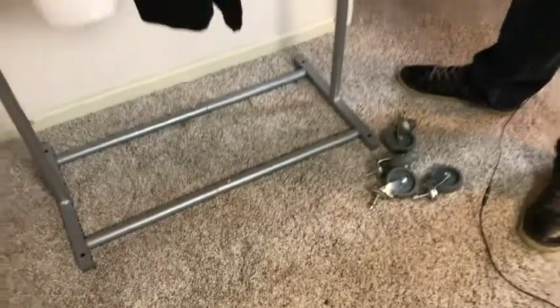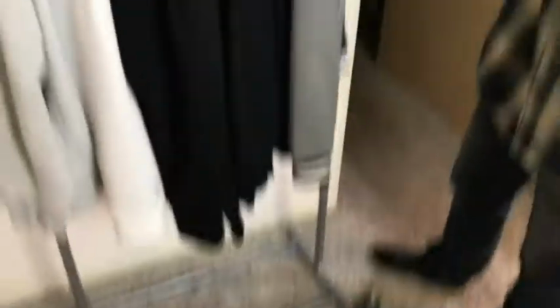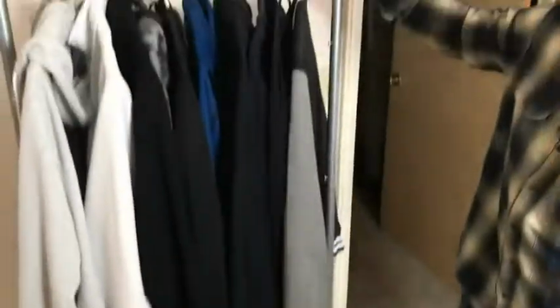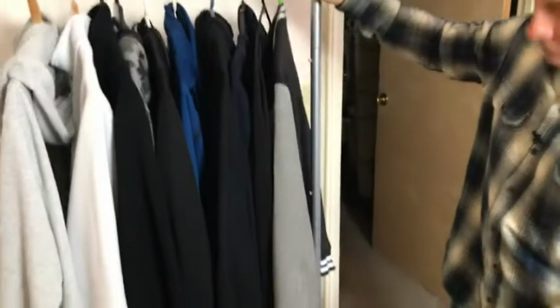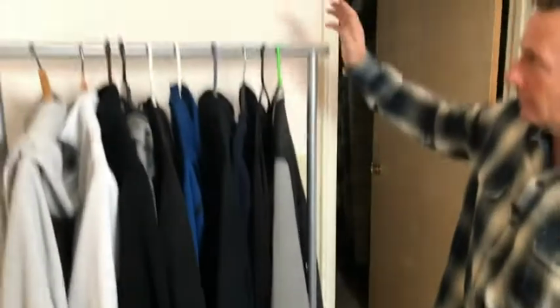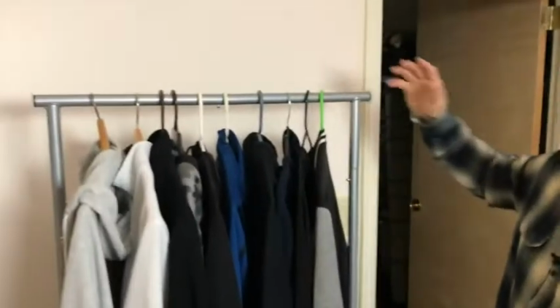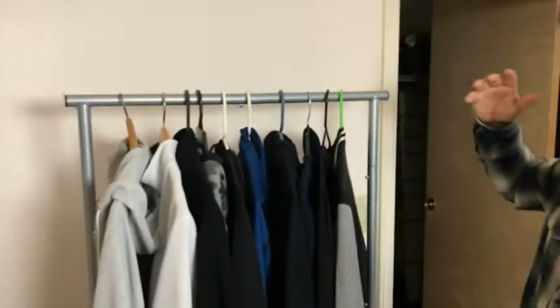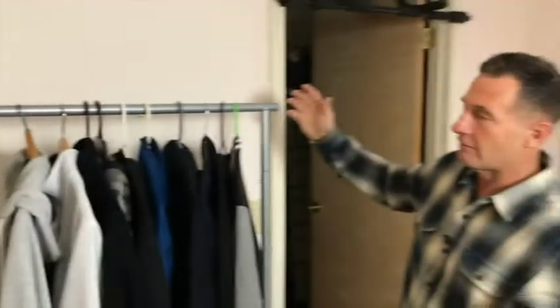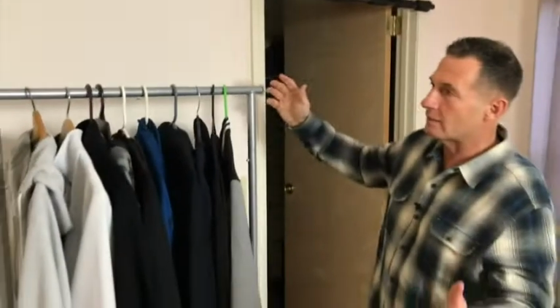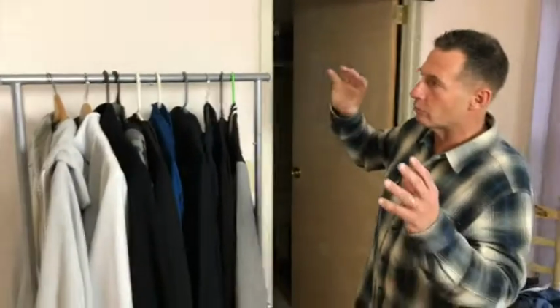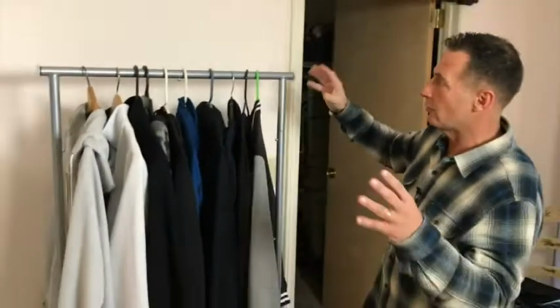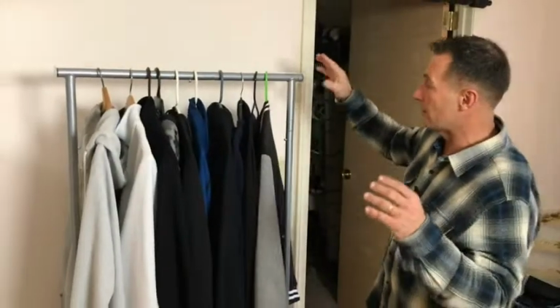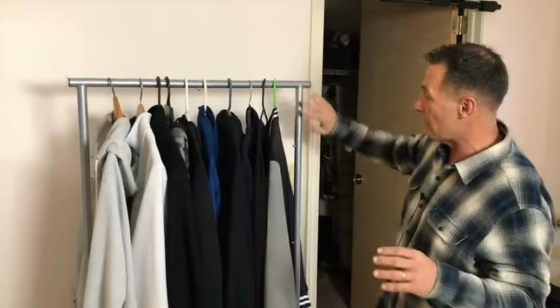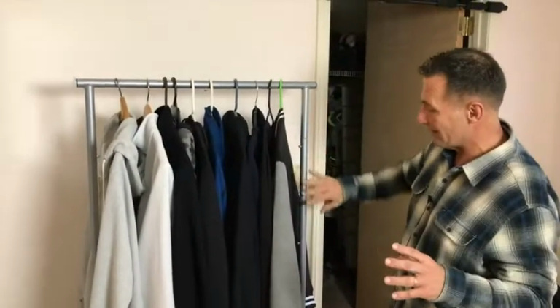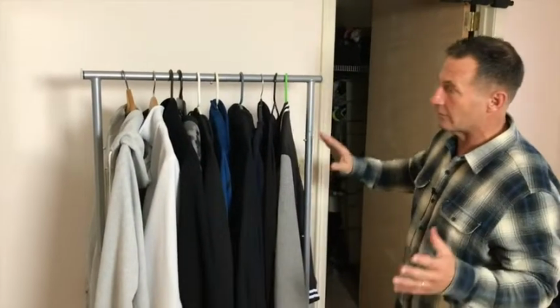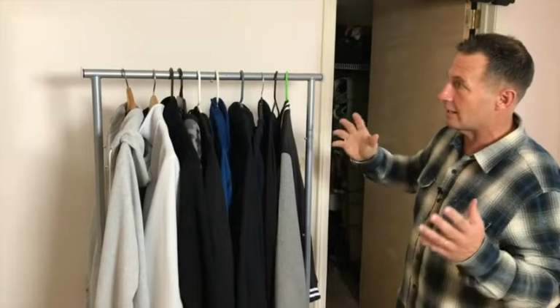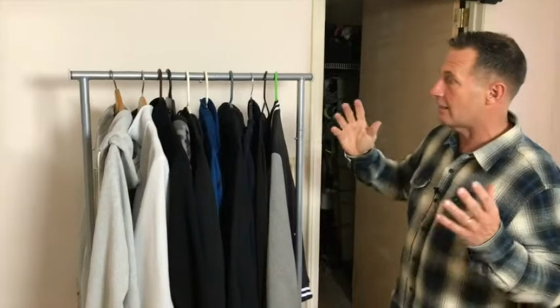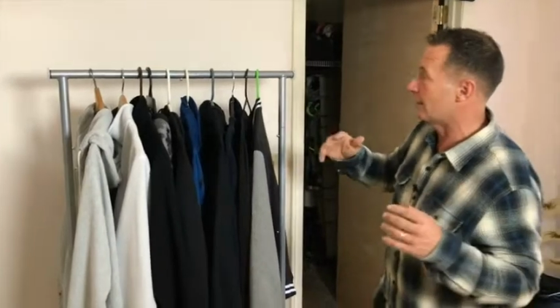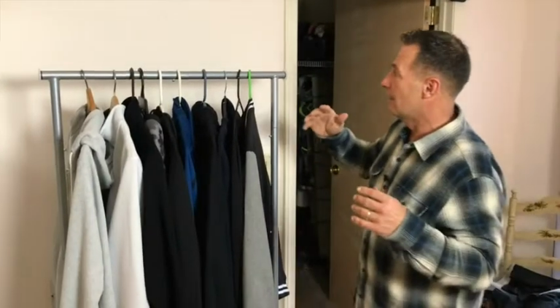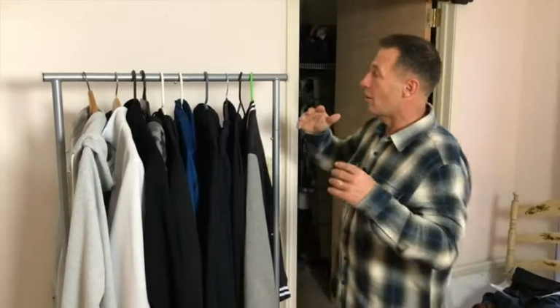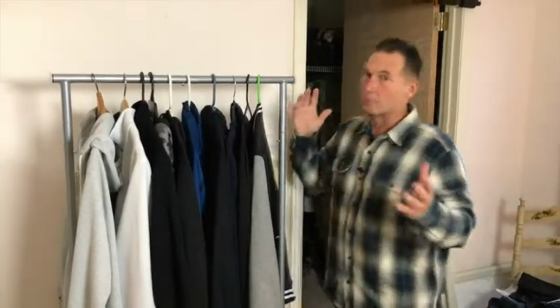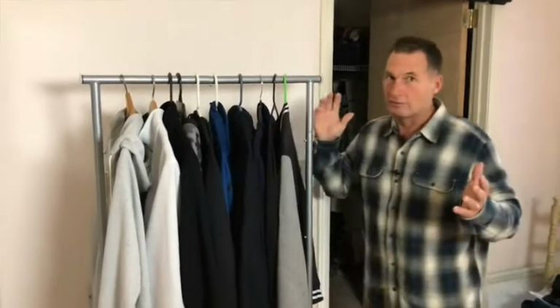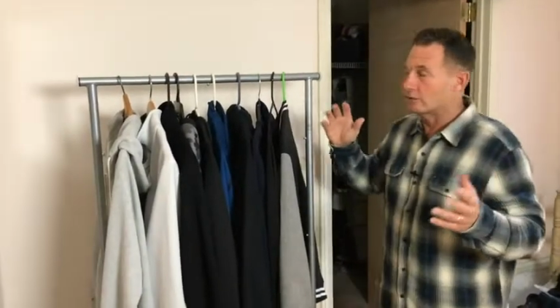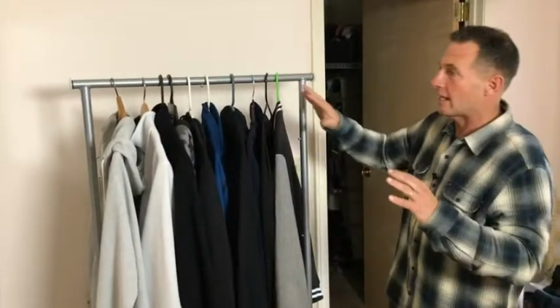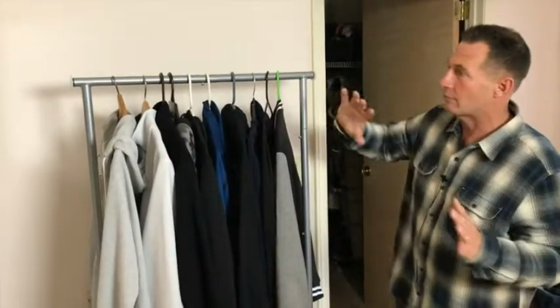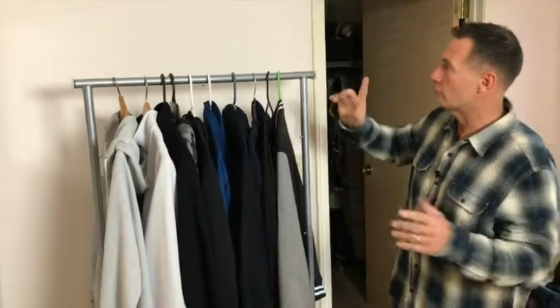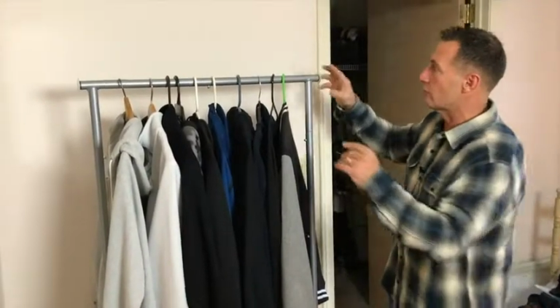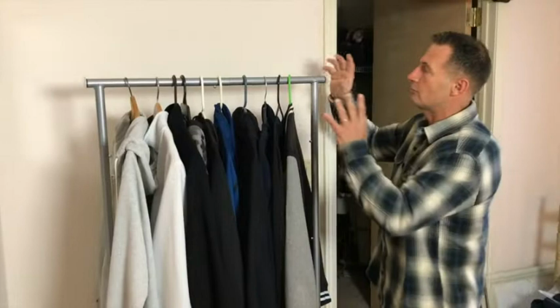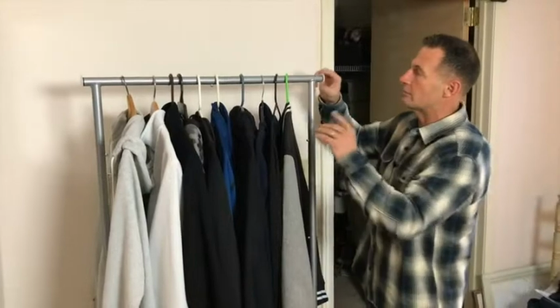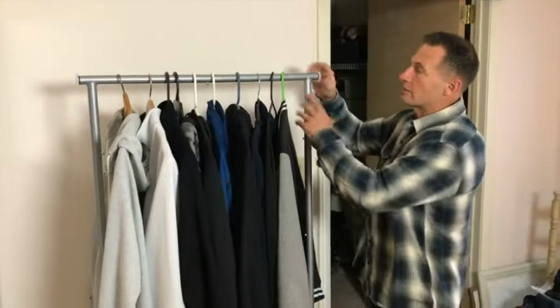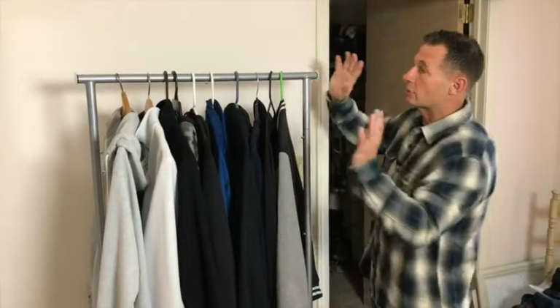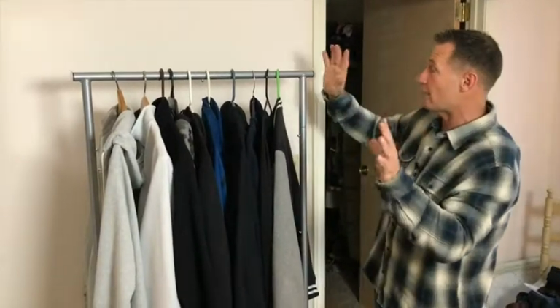The purpose of this is to have extra space where you're doing it. This could actually be taken apart and taken on a trip if you wanted to — if you had to have a bunch of suits and stuff like I do for business meetings, and sometimes it's good to have that.